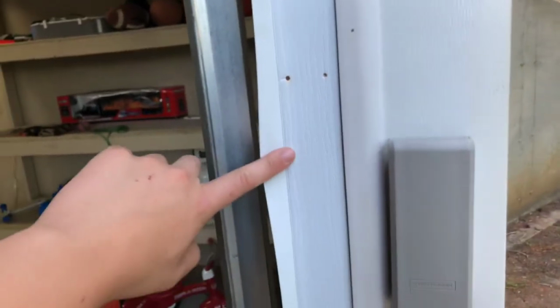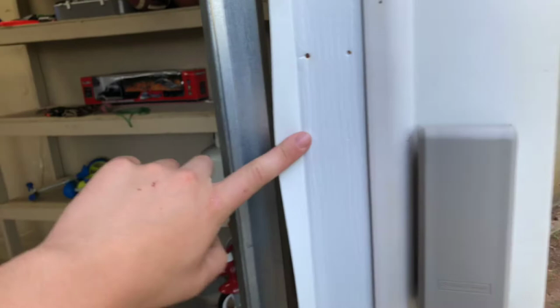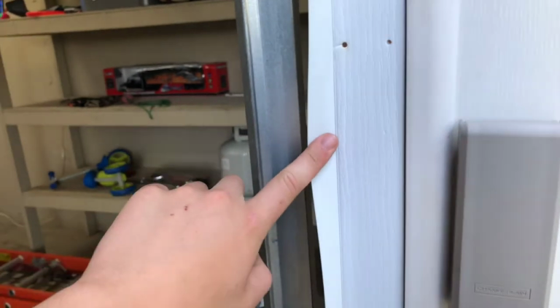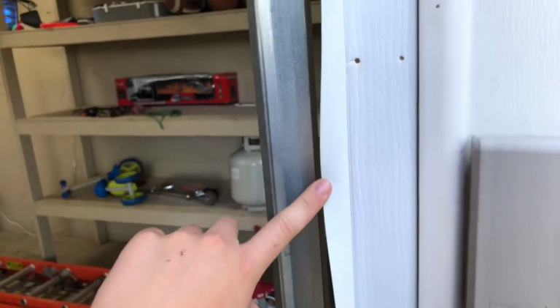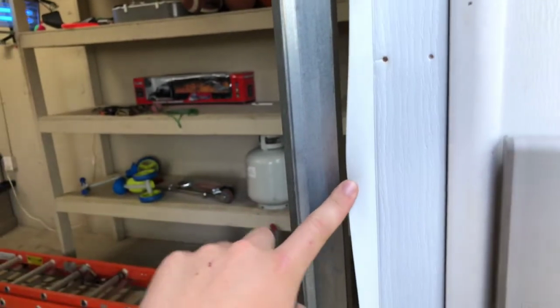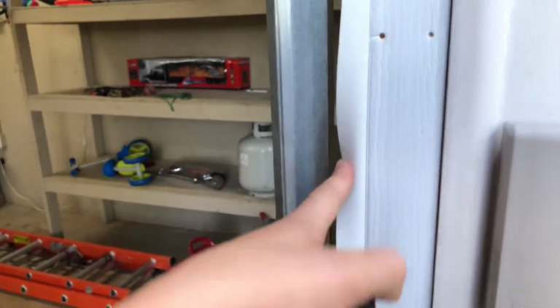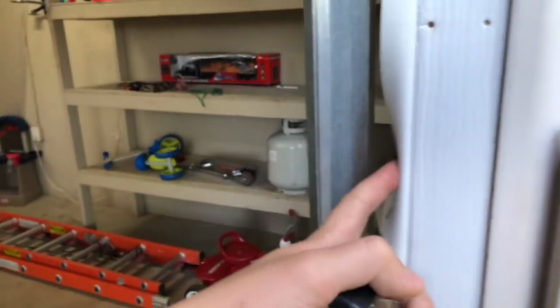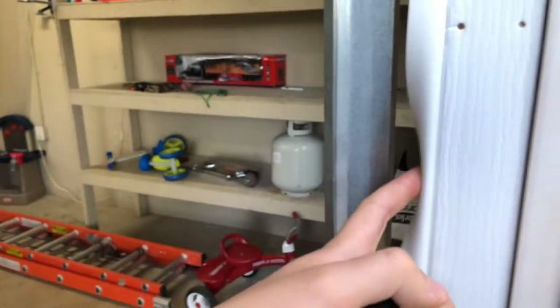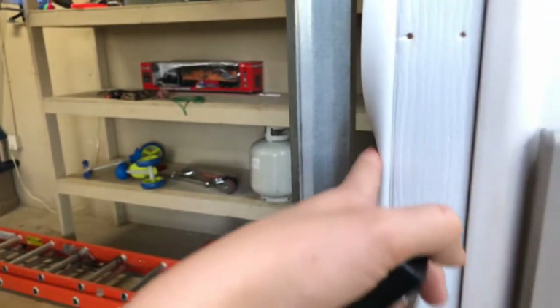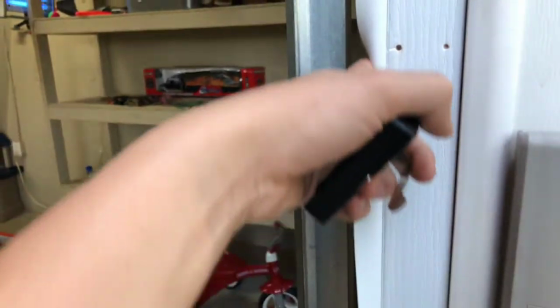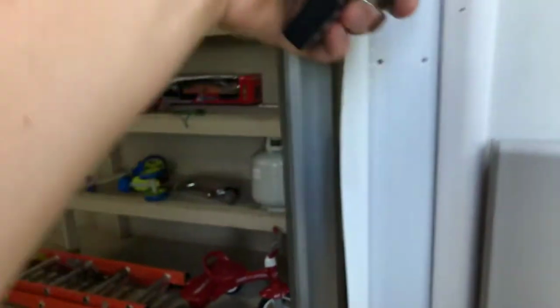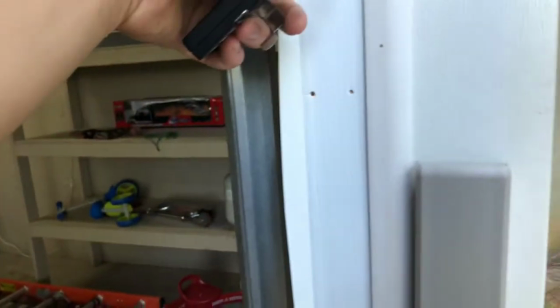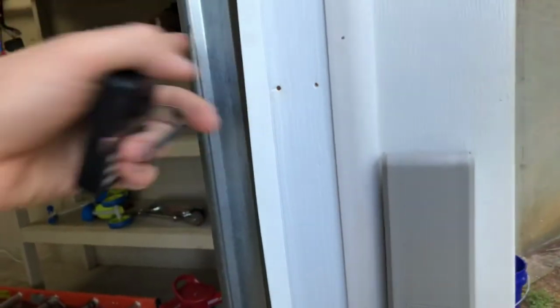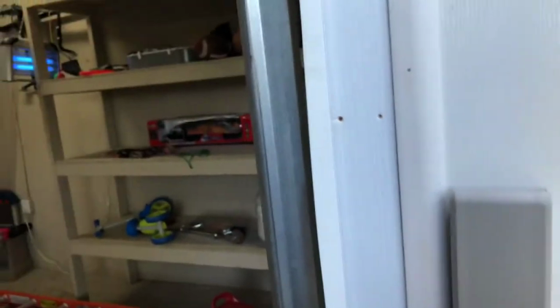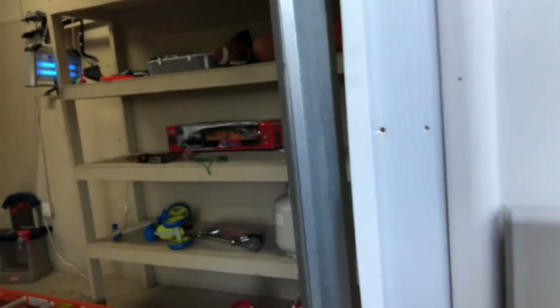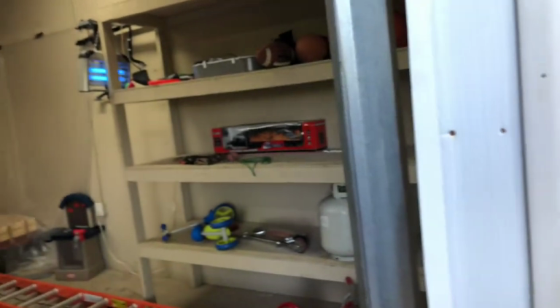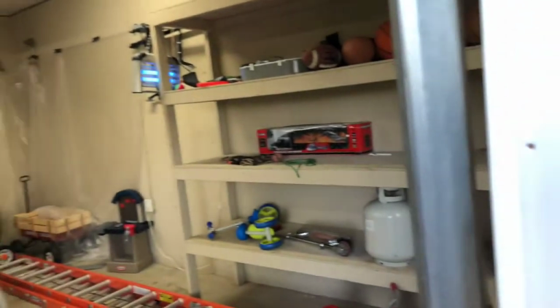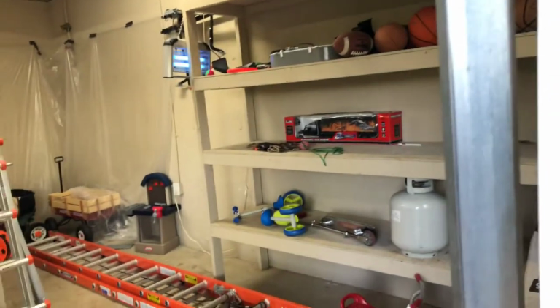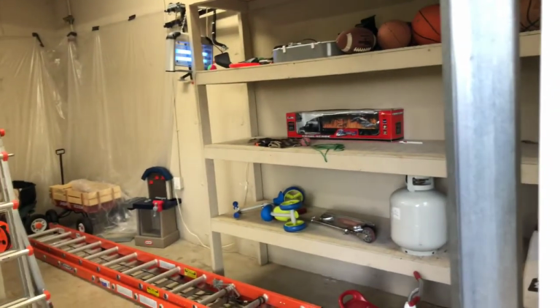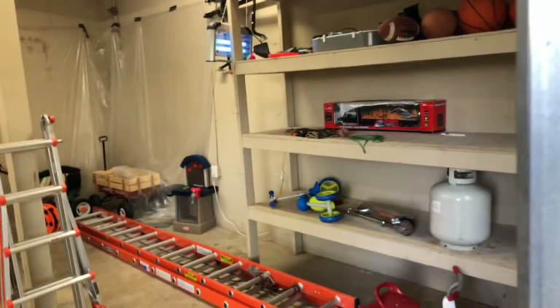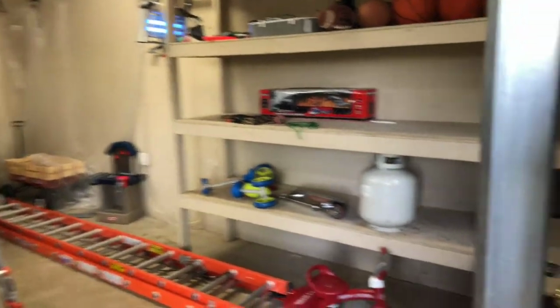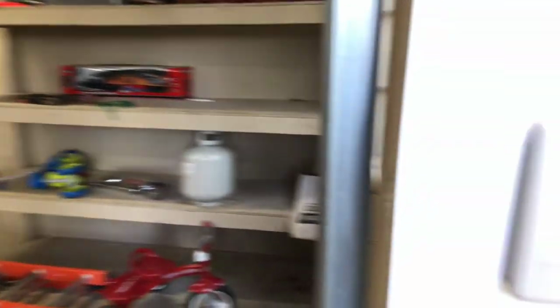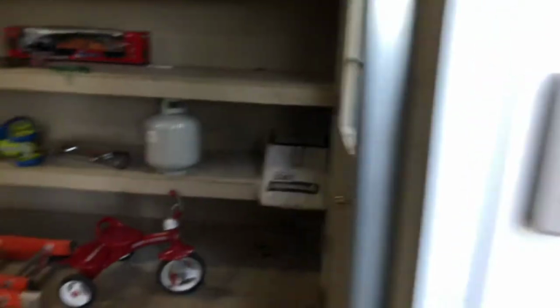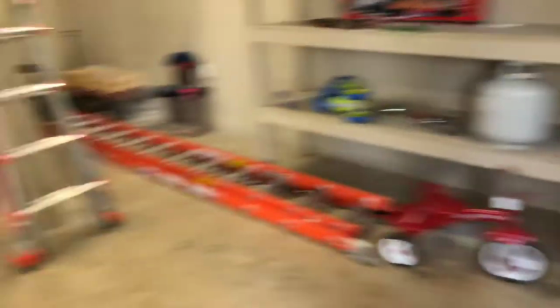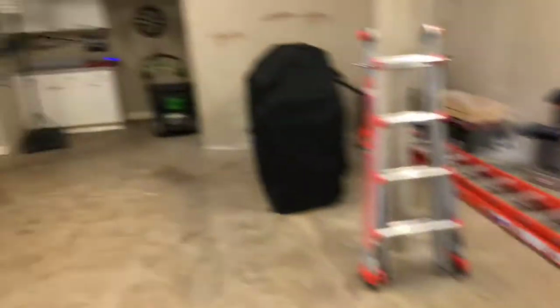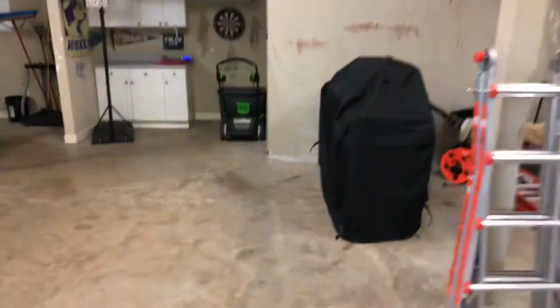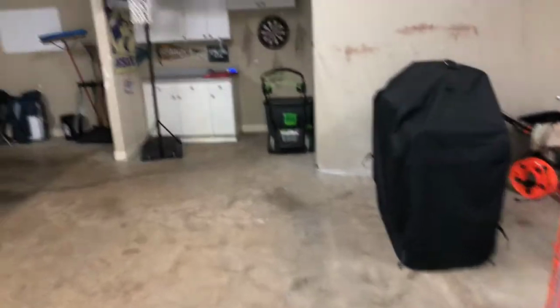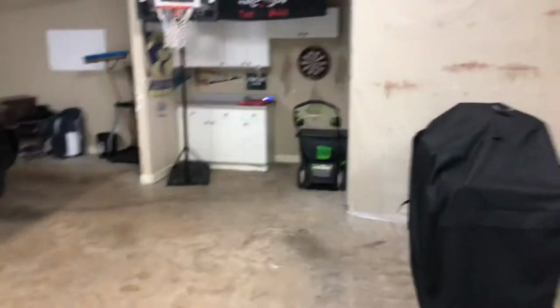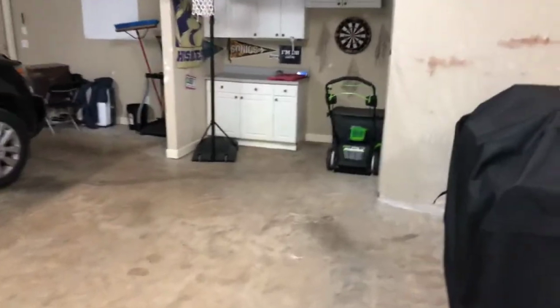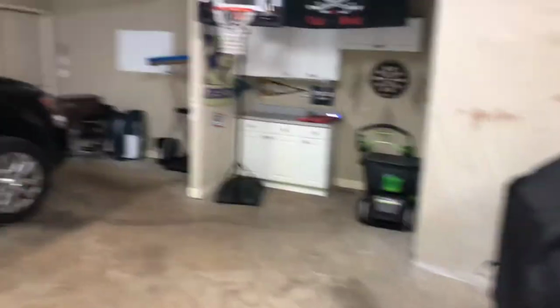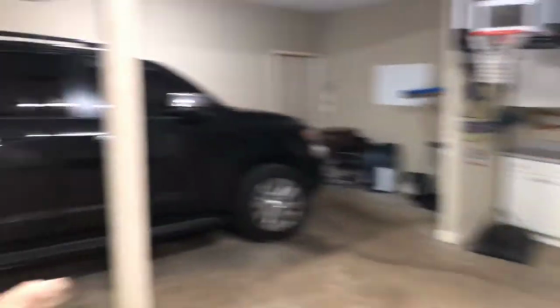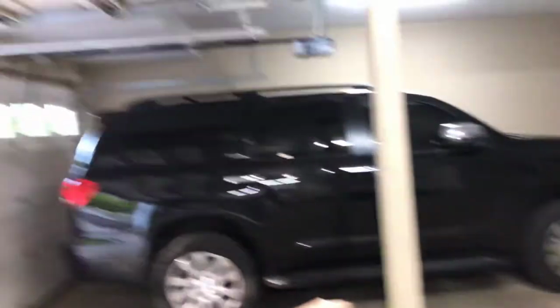The other weather stripping was tucked in like this so the door was rubbing on it. The previous owner did not really care about his garage doors, so I had to fix that. And let's run the garage door down.